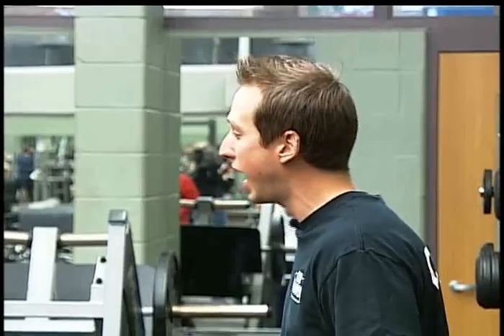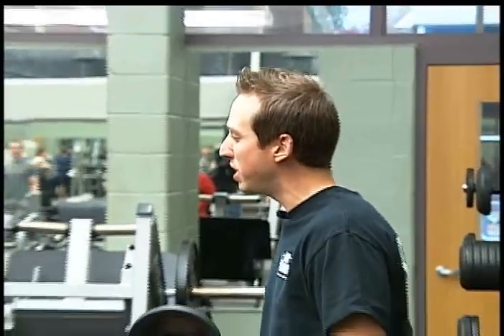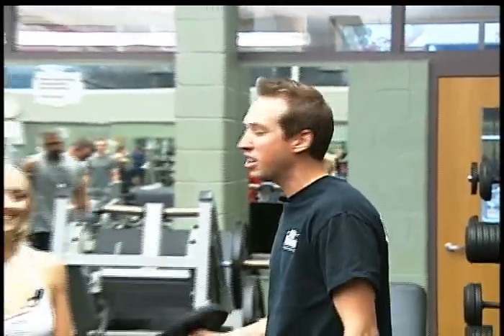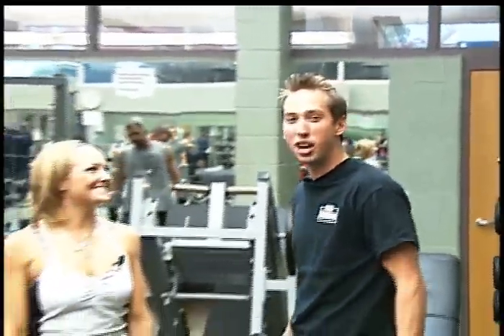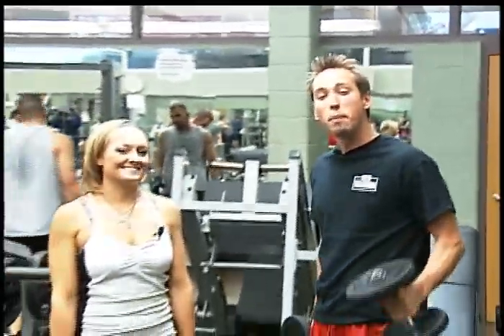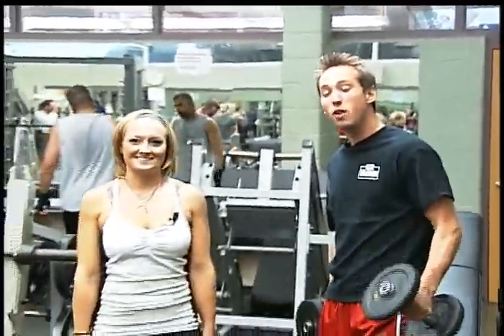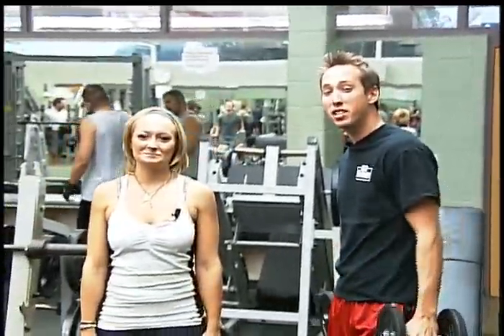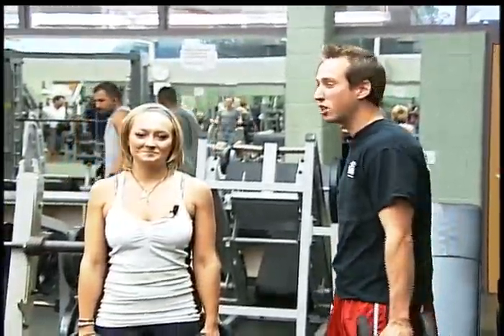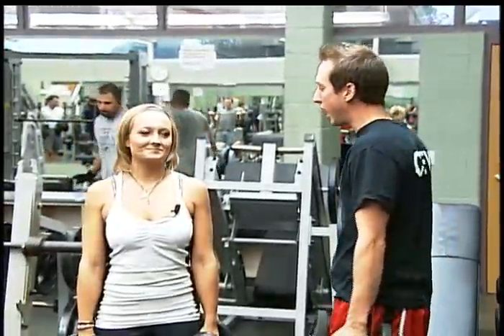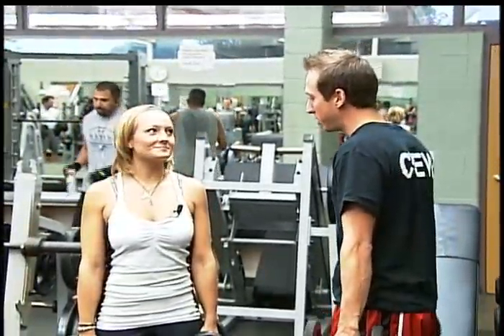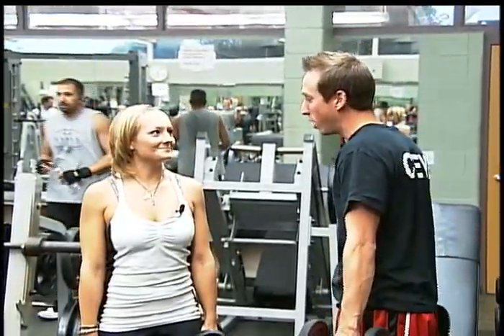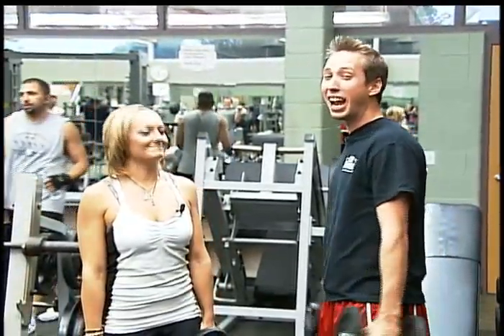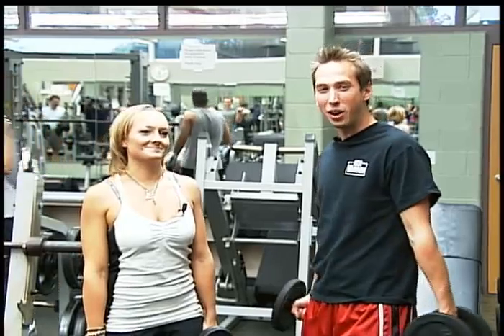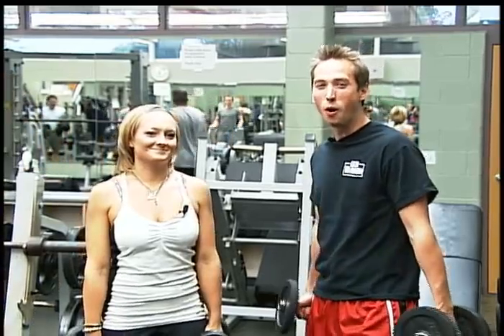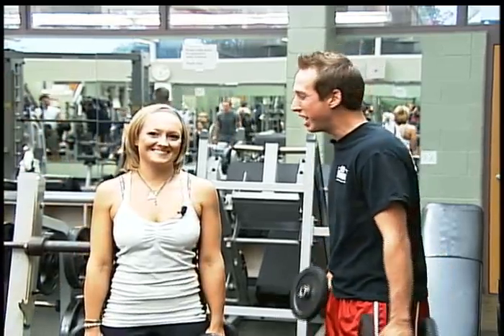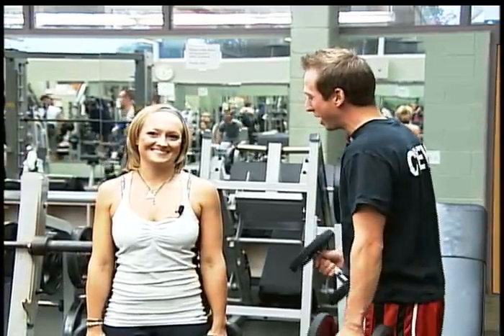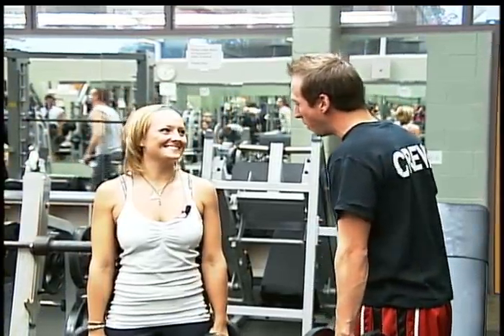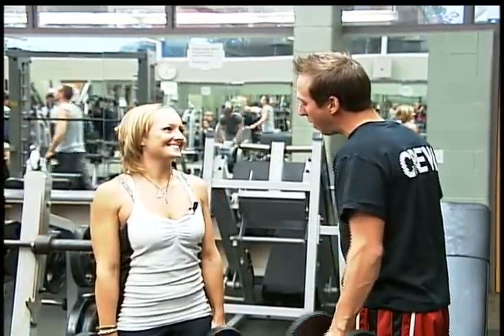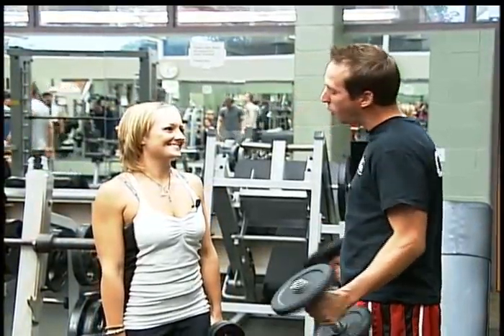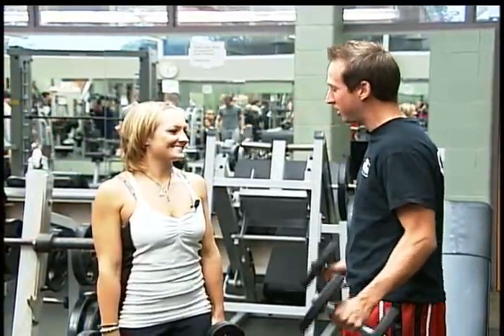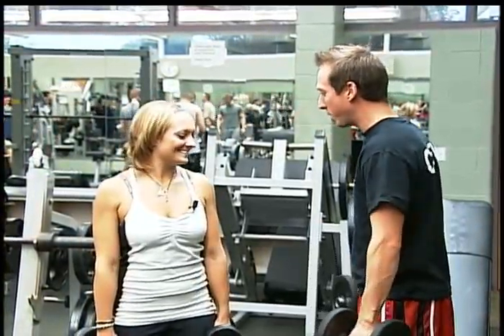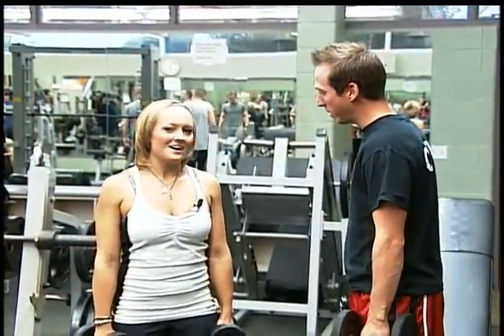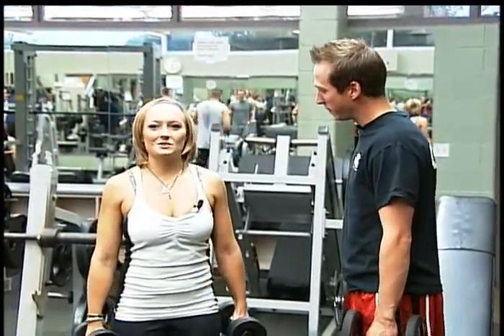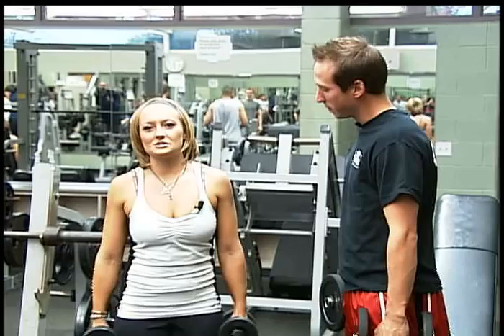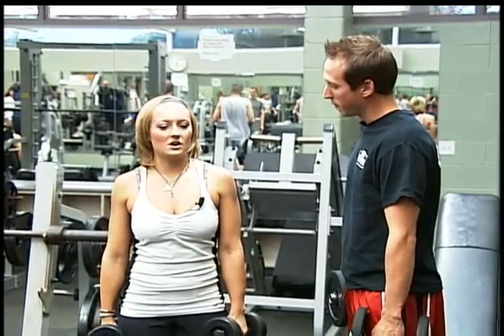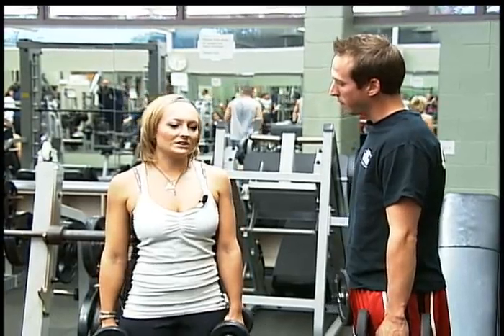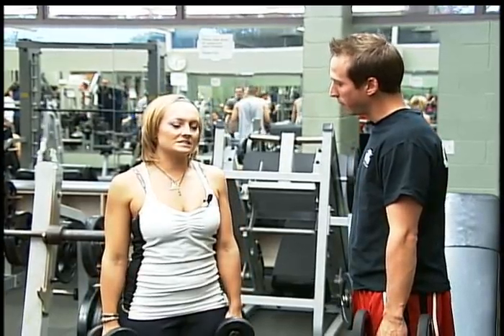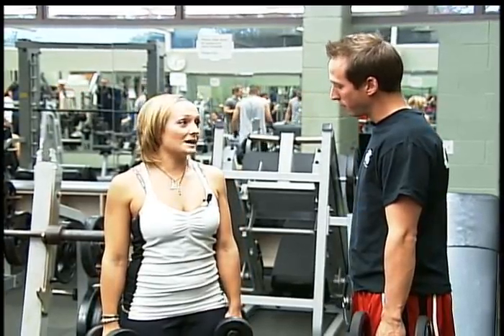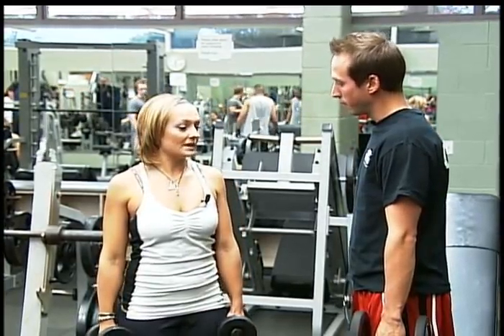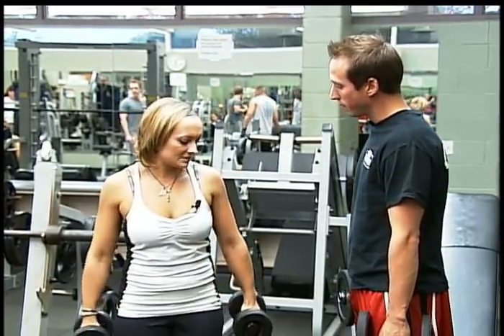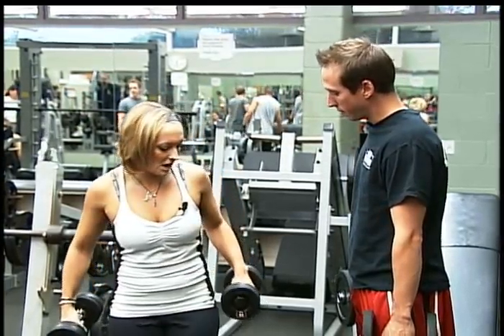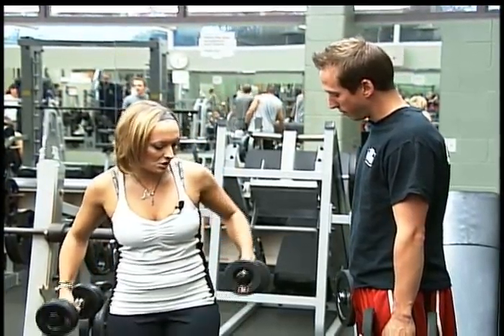I have with me Jackie Paluzza, personal fitness instructor at Snap Fitness in Troy and Warren Native, graduate of Warren Woods Tower. What exercise are we going to be doing? Today we're going to be doing the one-legged squat and I'll show you how it goes.